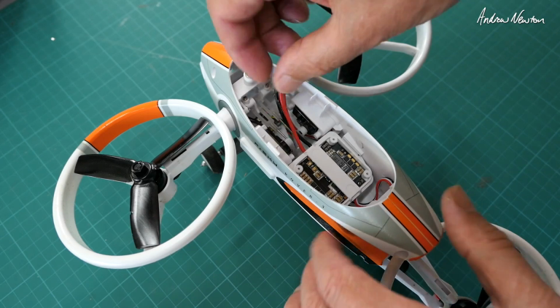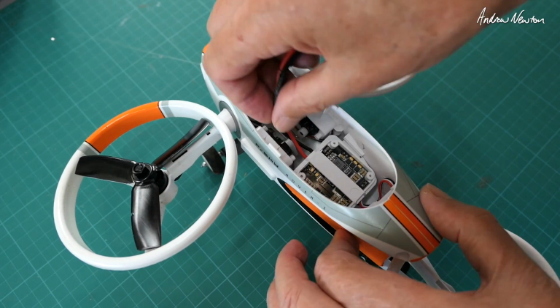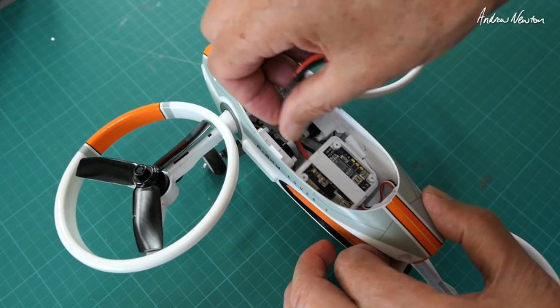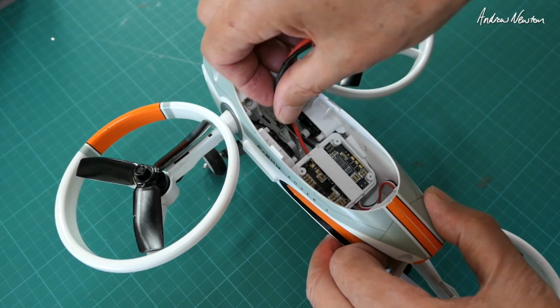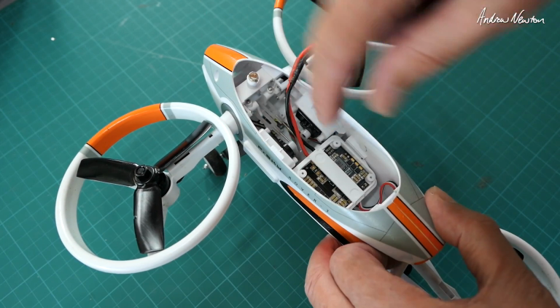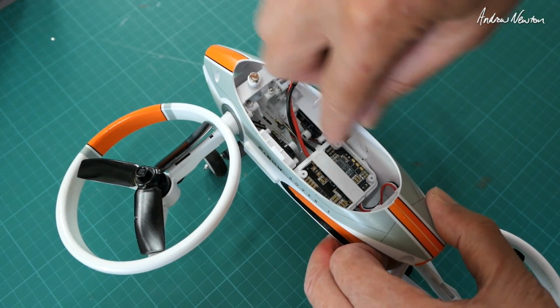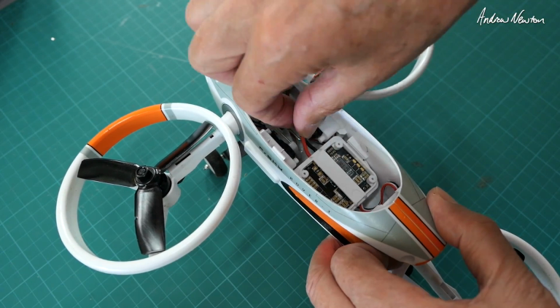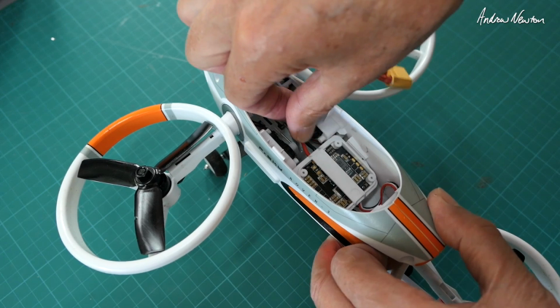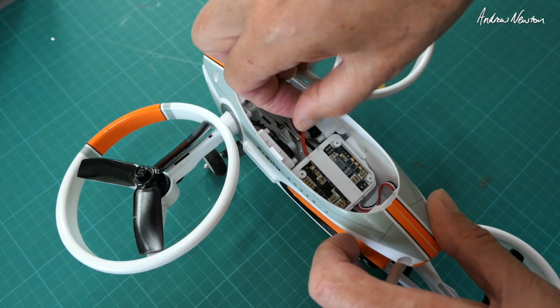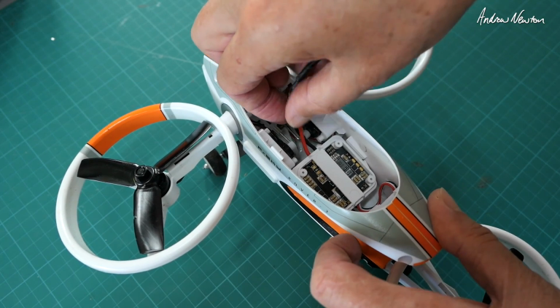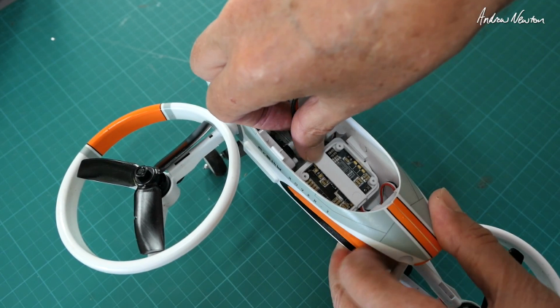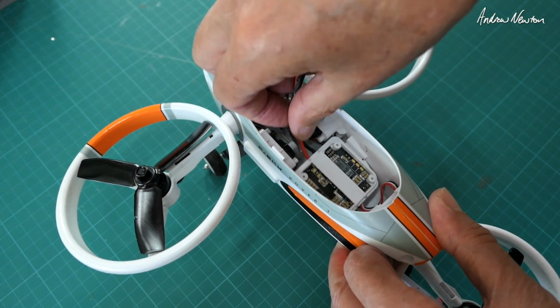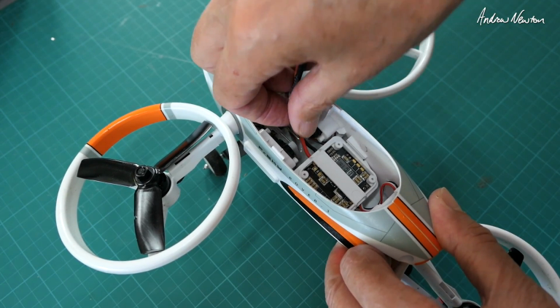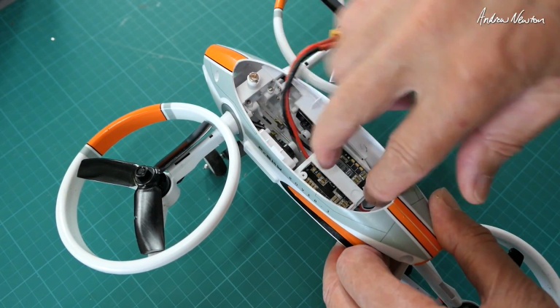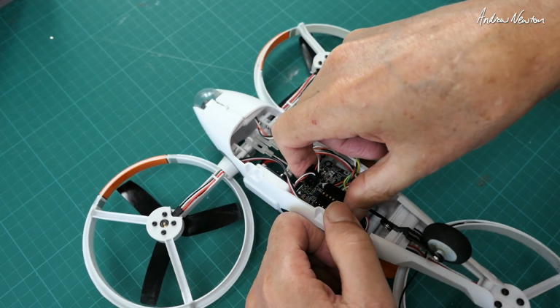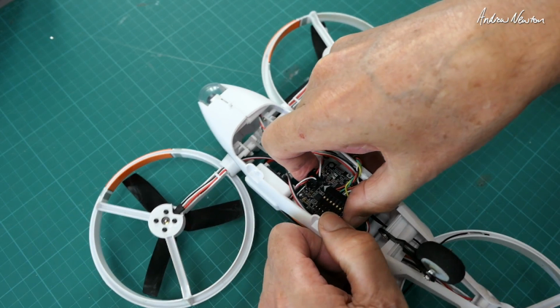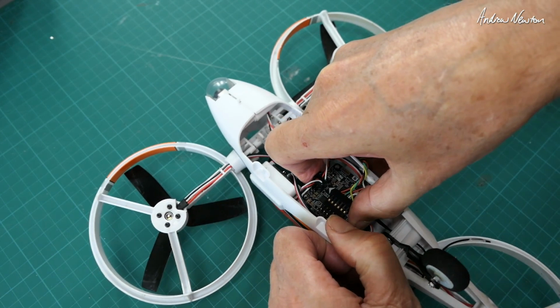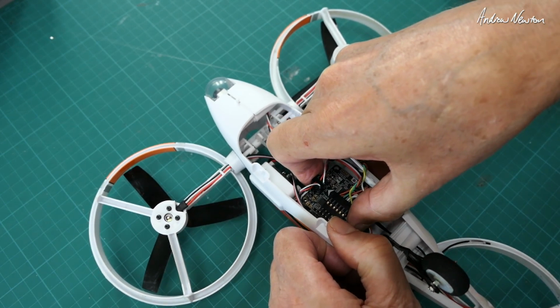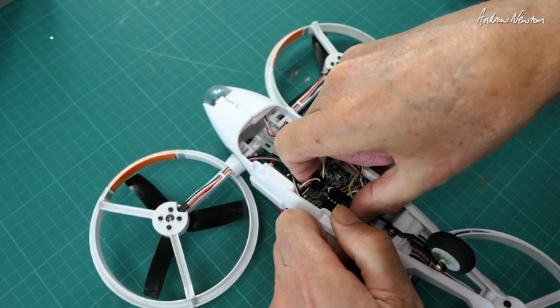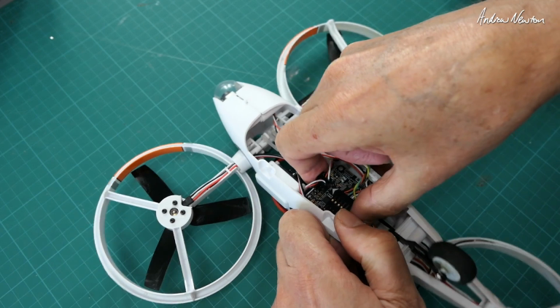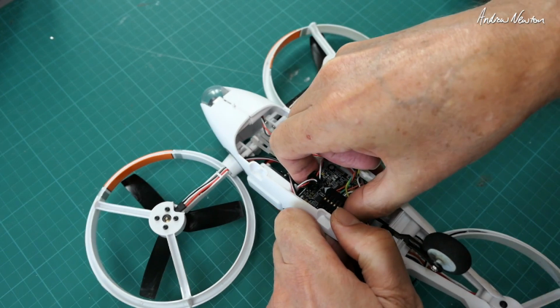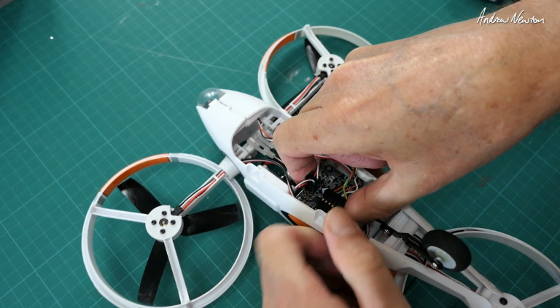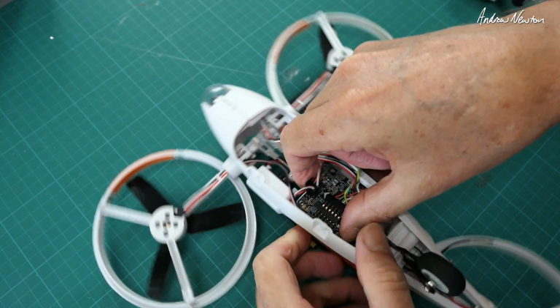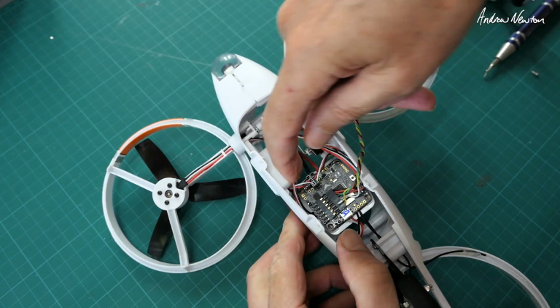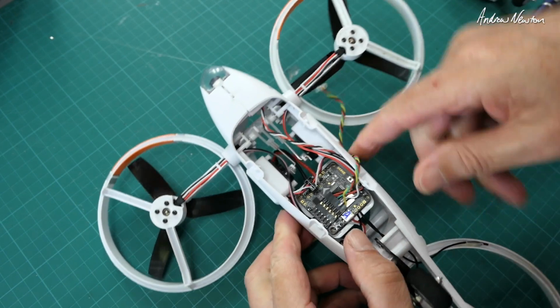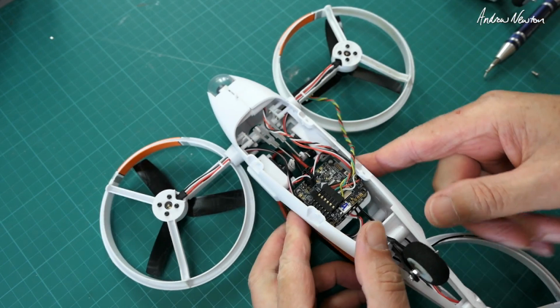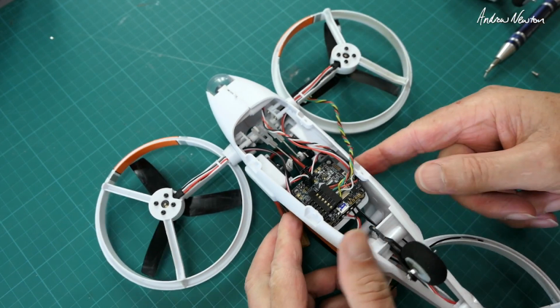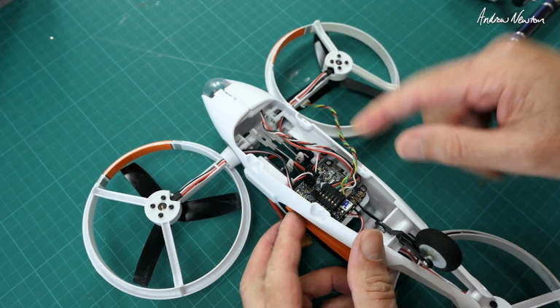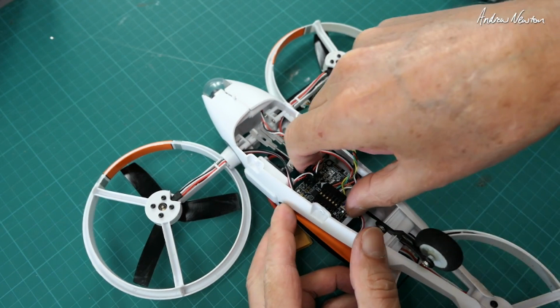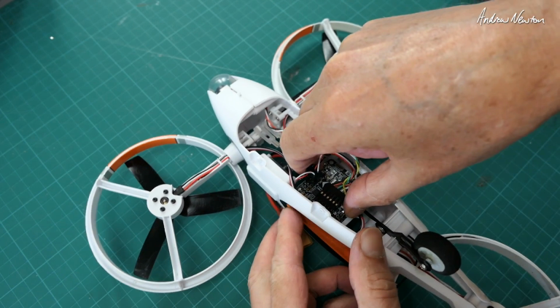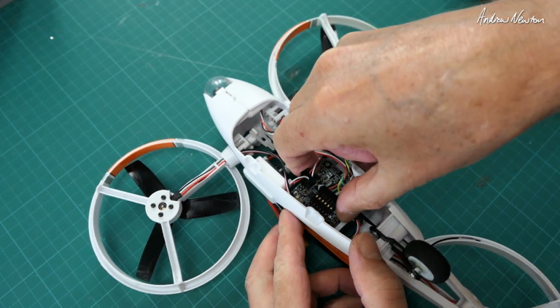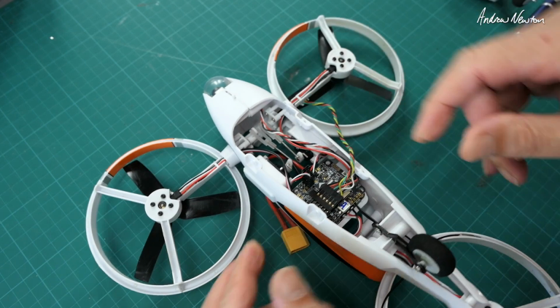After that little wobbly out of control event, I've checked and realised that the flight control board is actually loose. All I had to do was flex the side of the tricopter out, slip it back into a little track there, and that's all solid now.